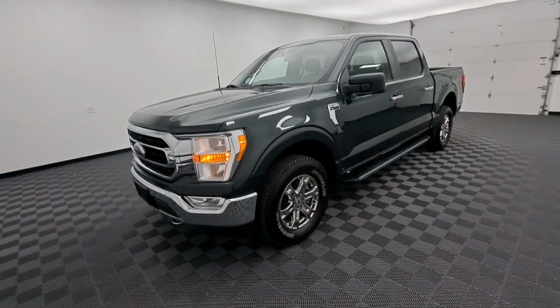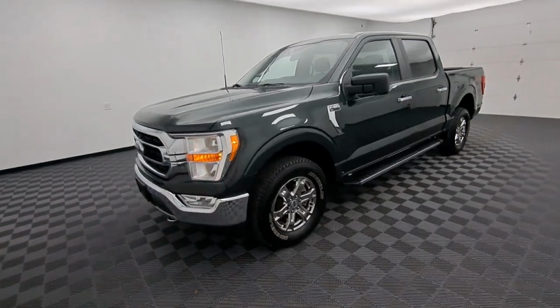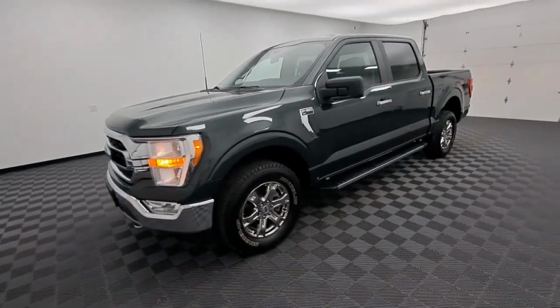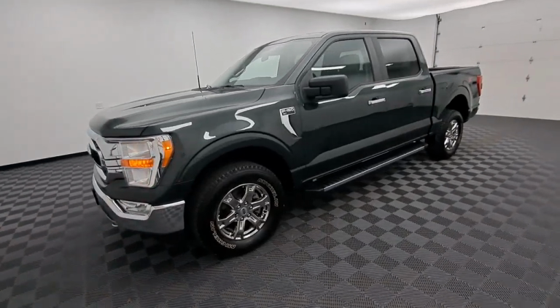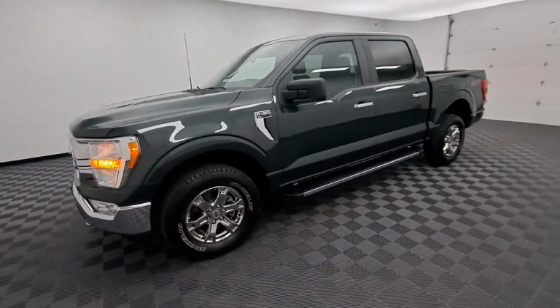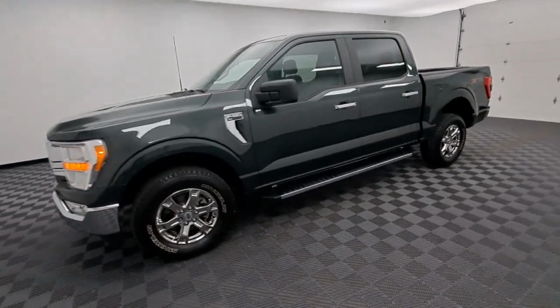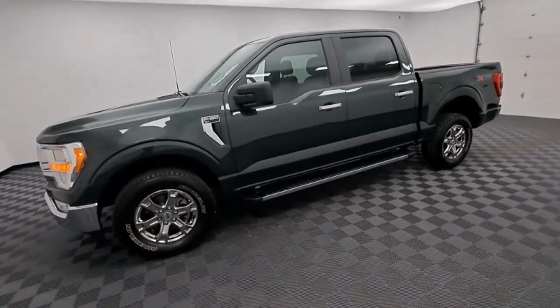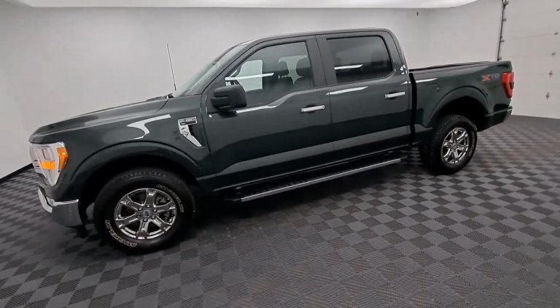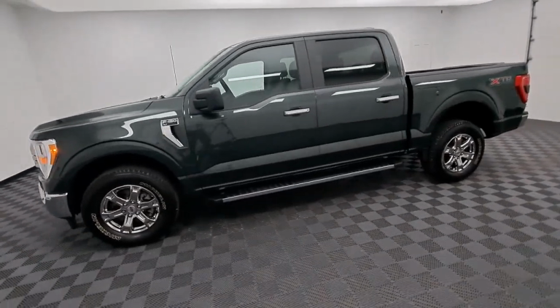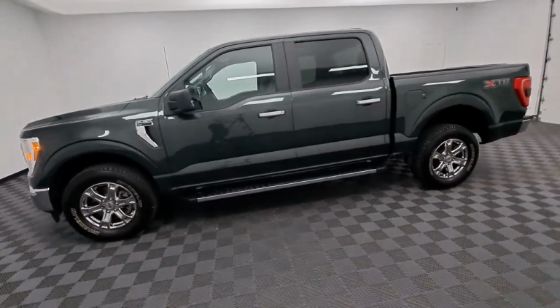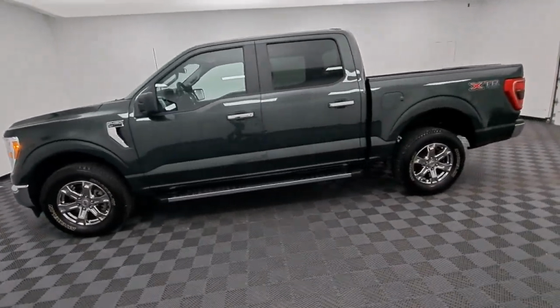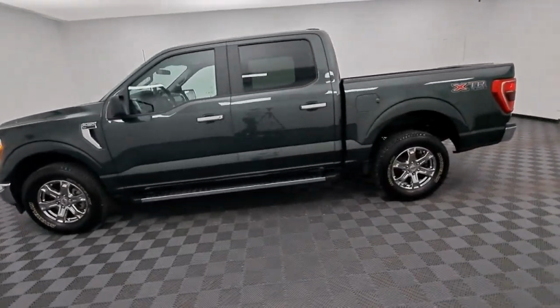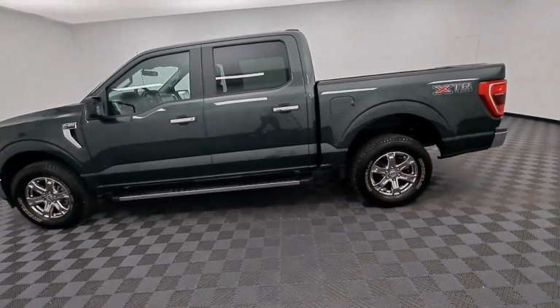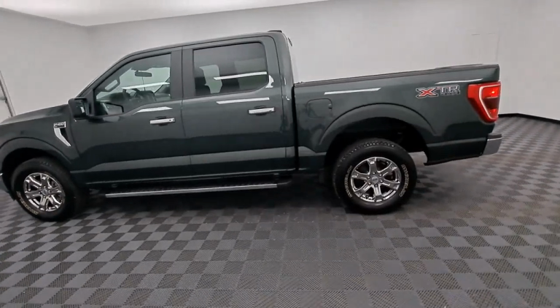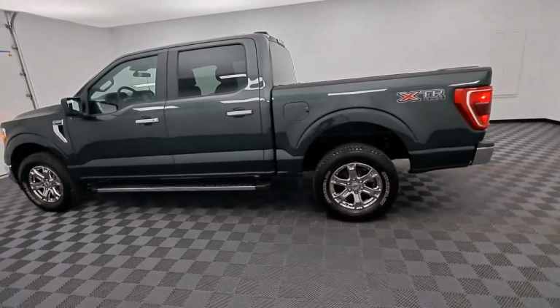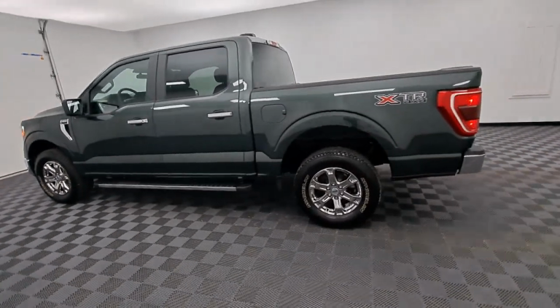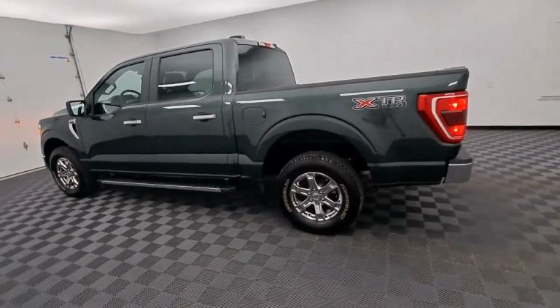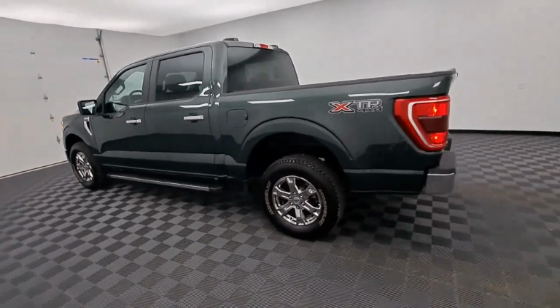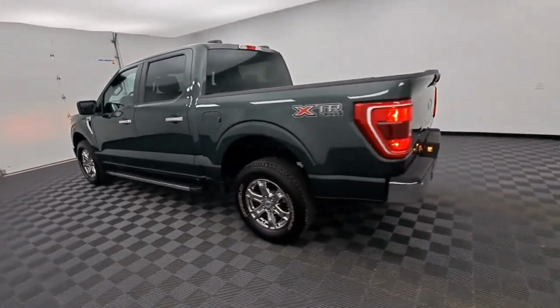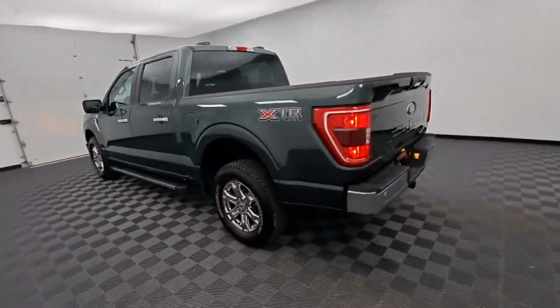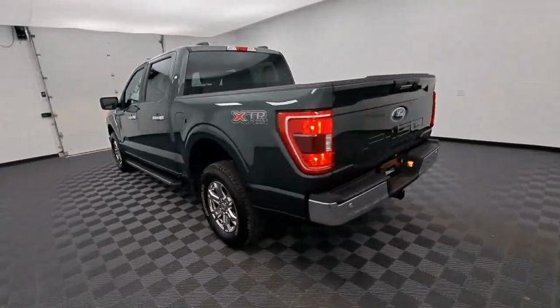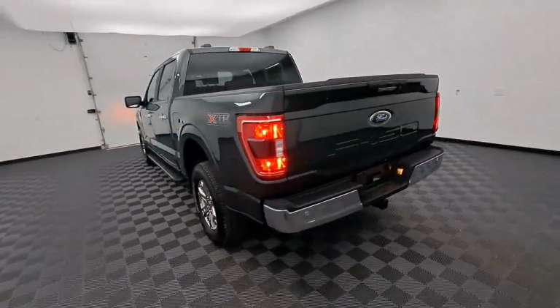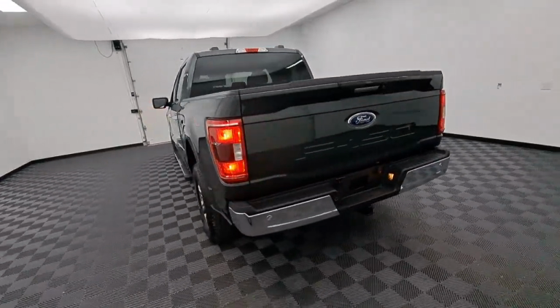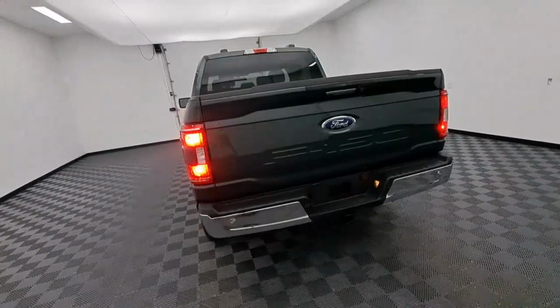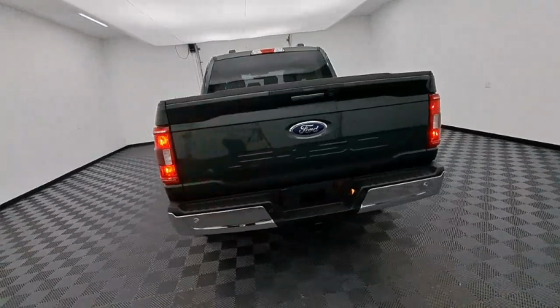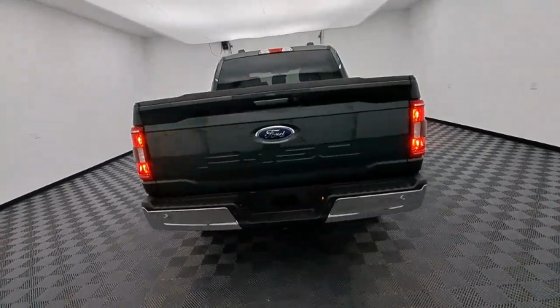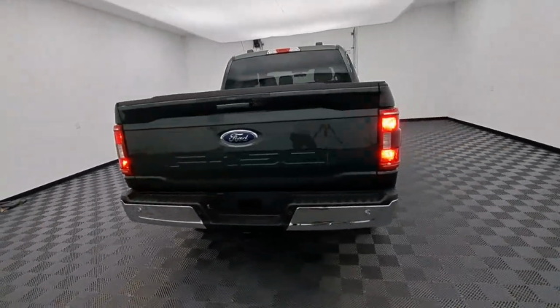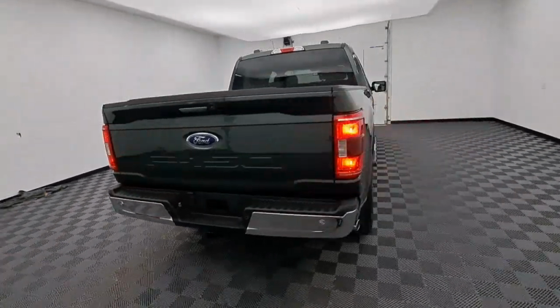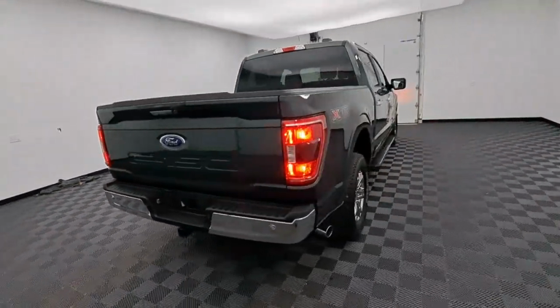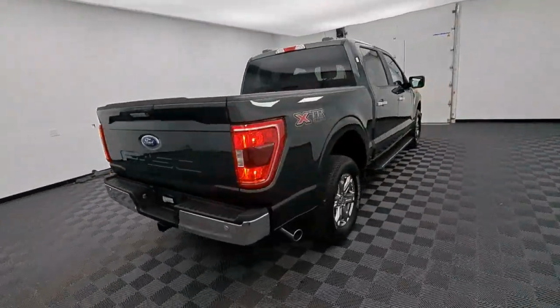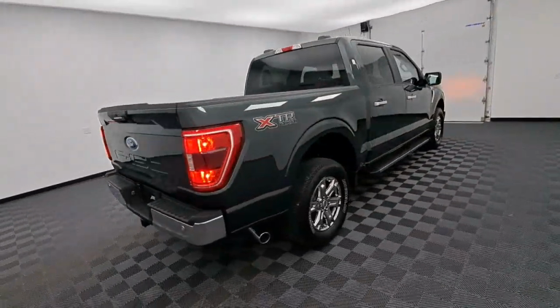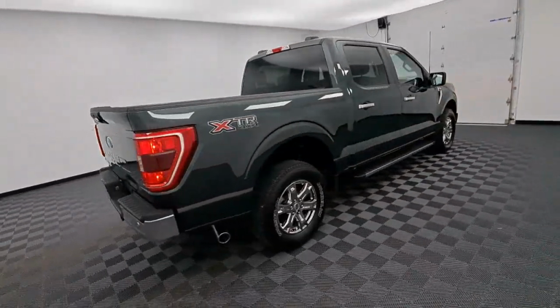Your next car could be the 2021 Ford F-150. With less than 40,000 miles on the odometer, this vehicle stands out from the rest. Take a closer look at this full-size F-150.